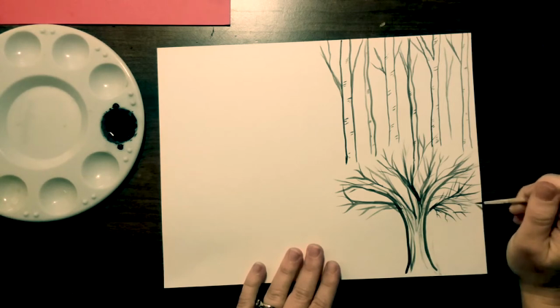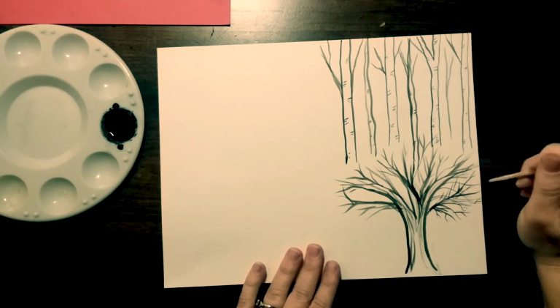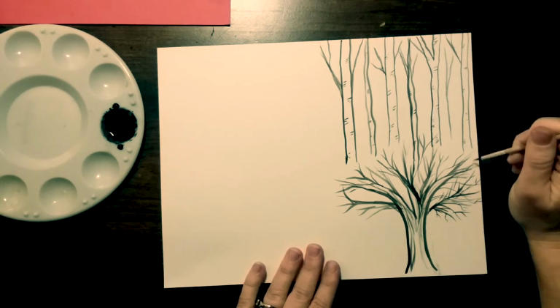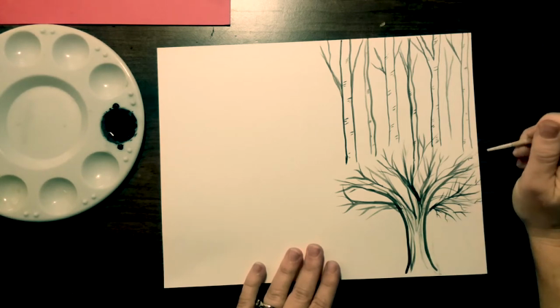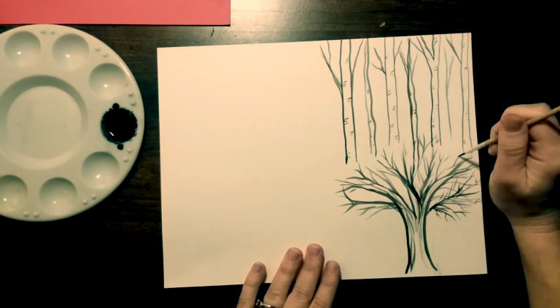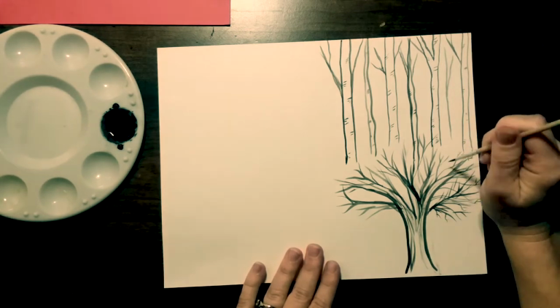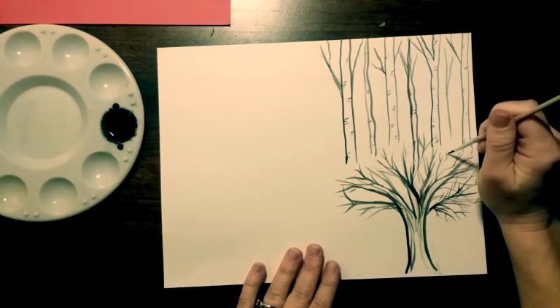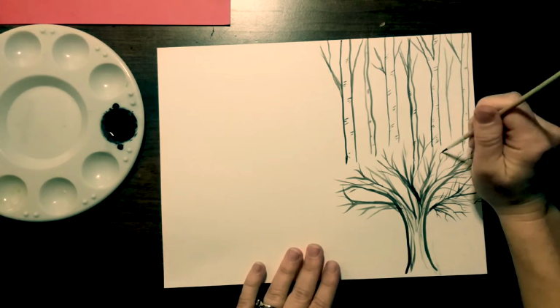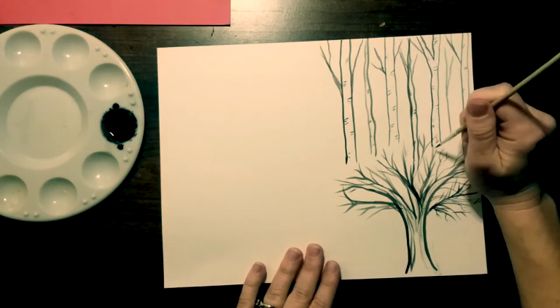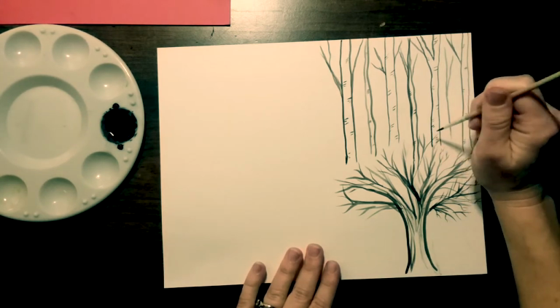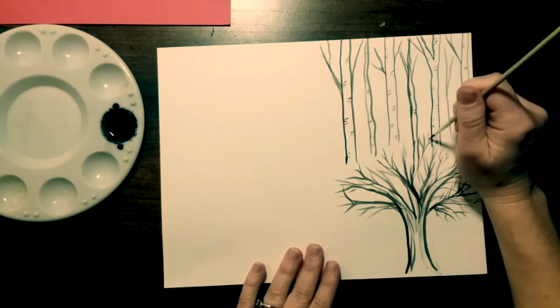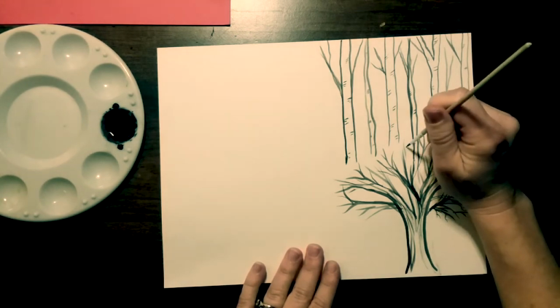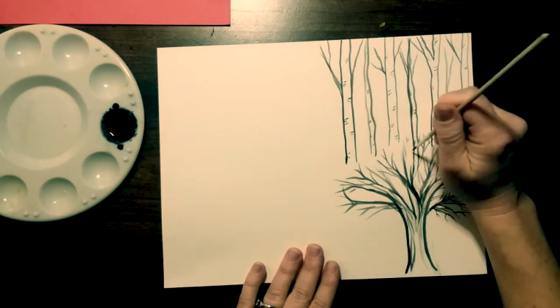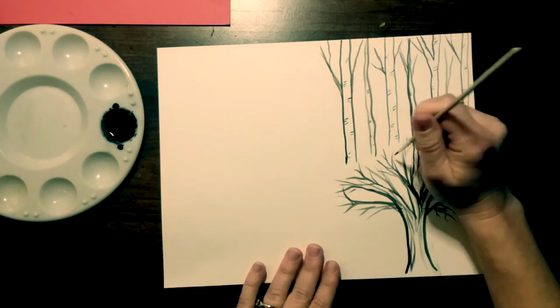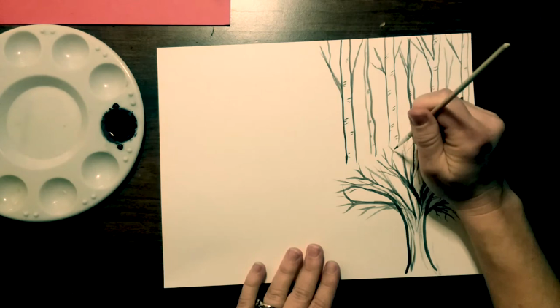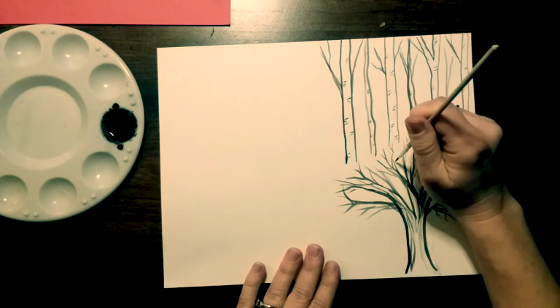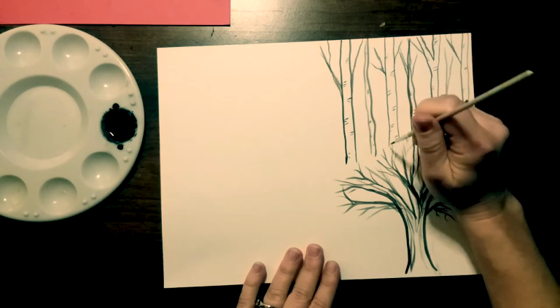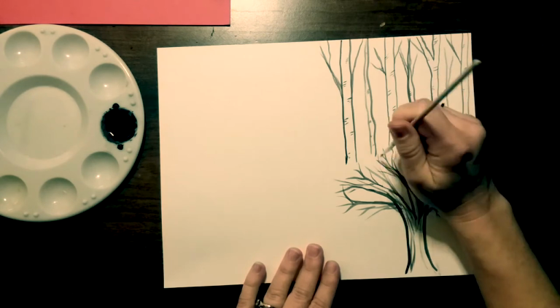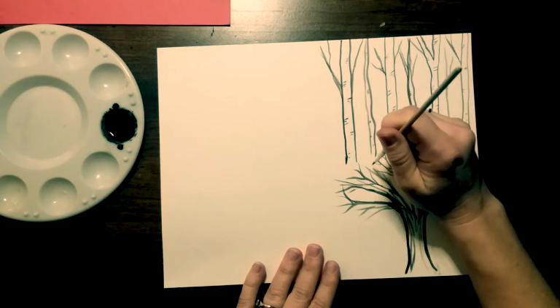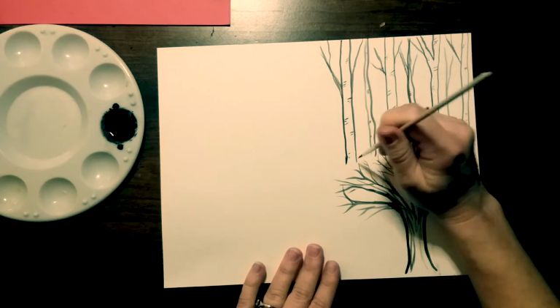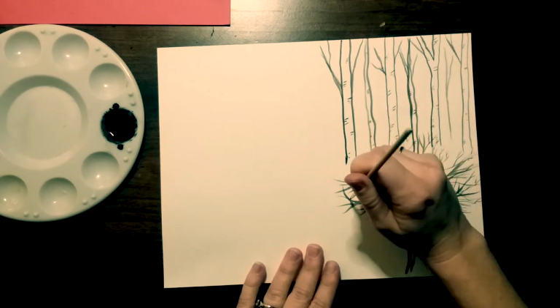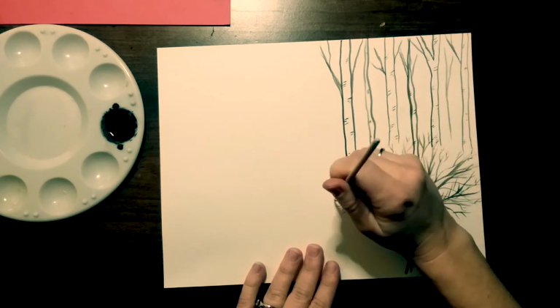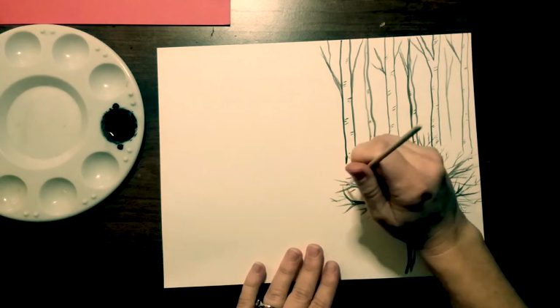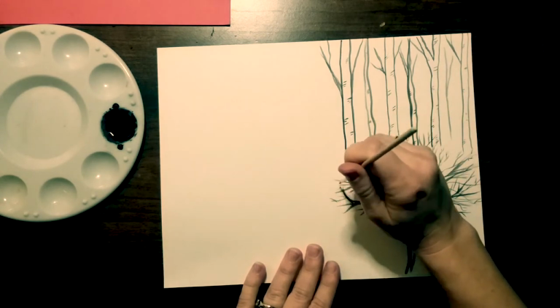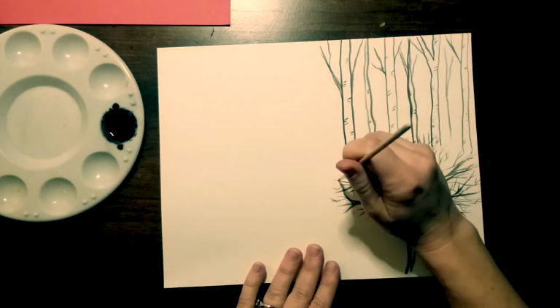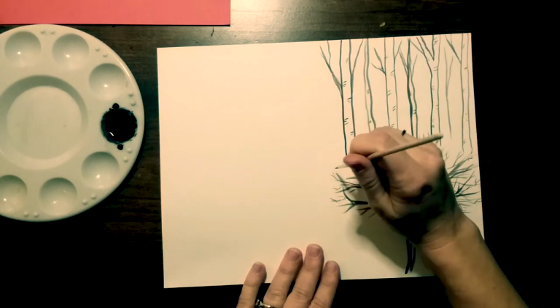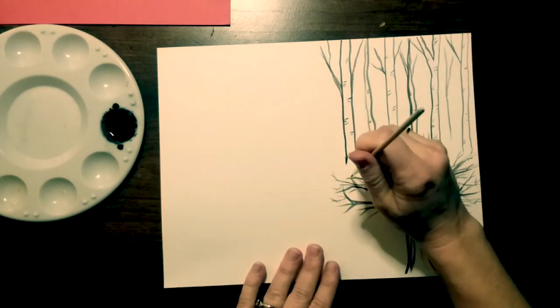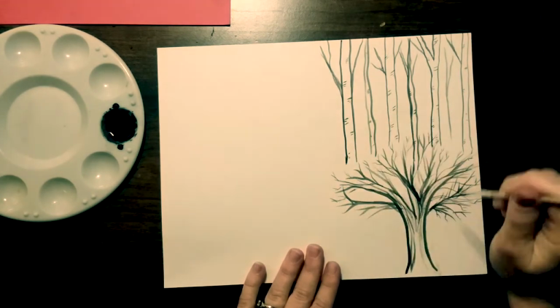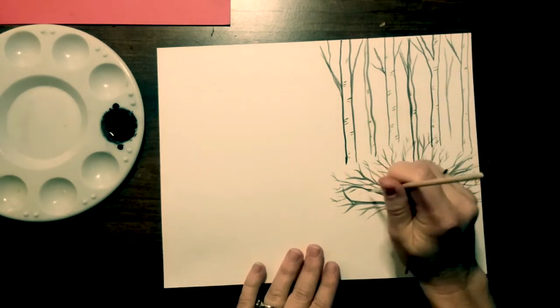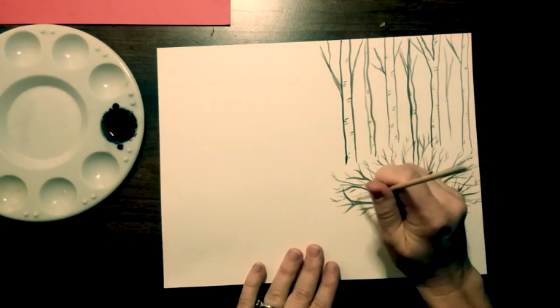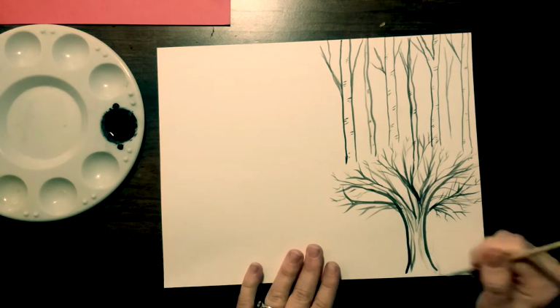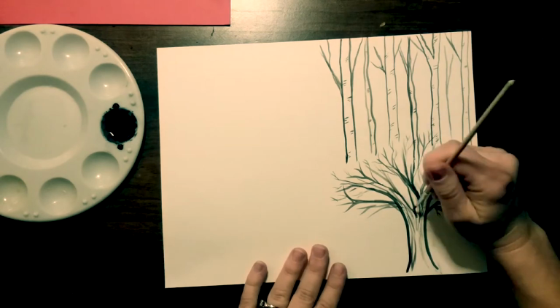I want you guys to challenge yourselves with these branches to see how thin you can get your lines. That's the challenge - can you get it as thin as a pencil line?